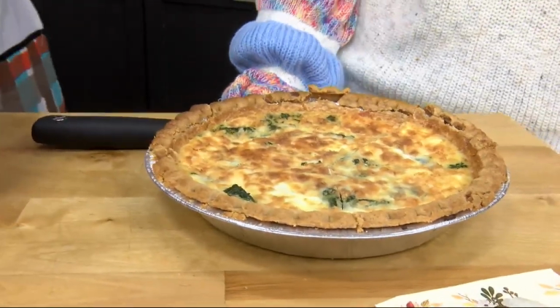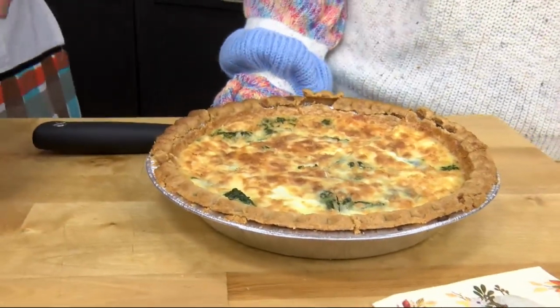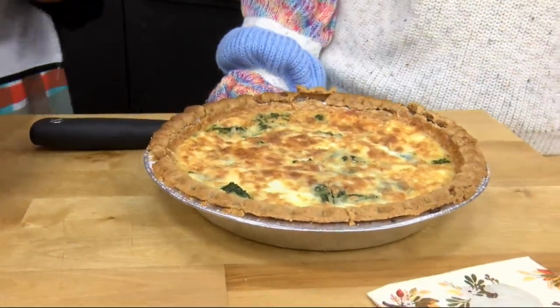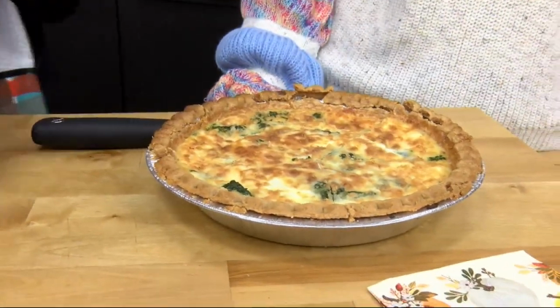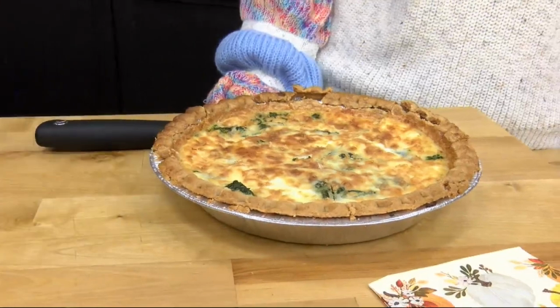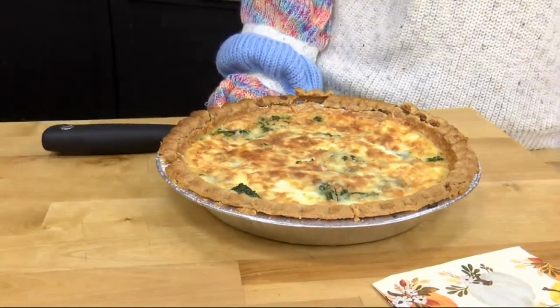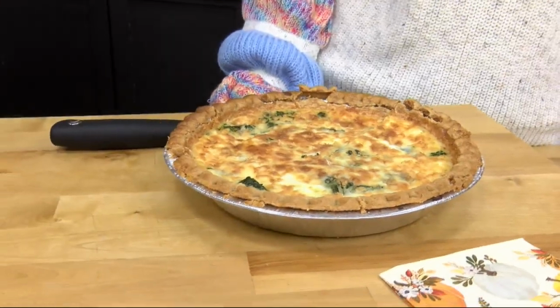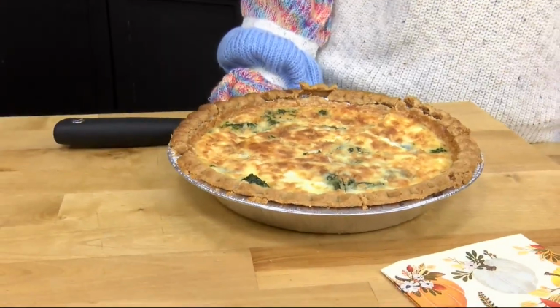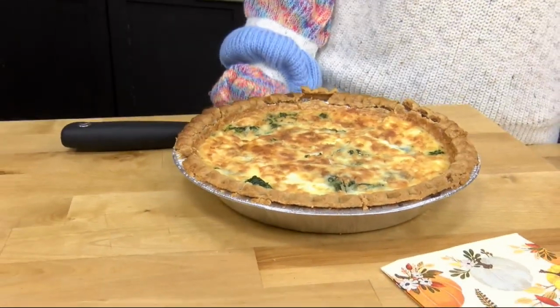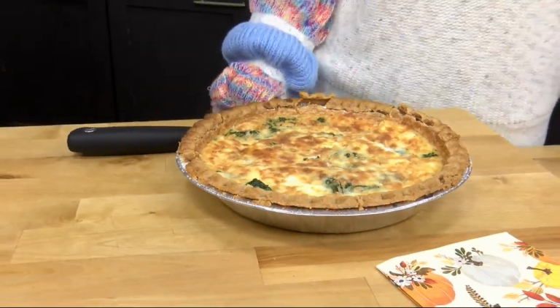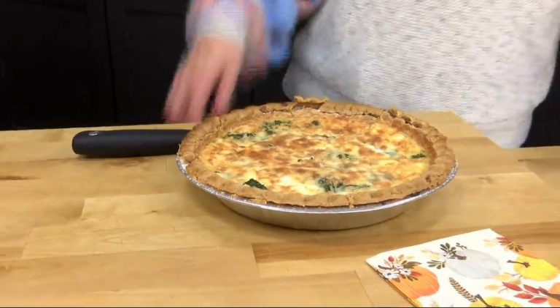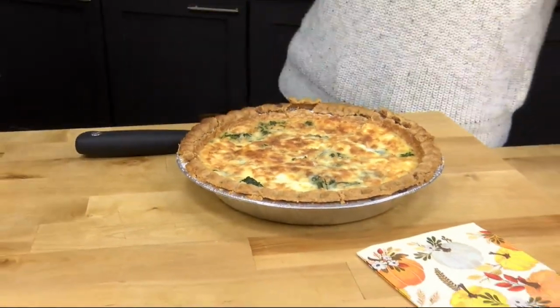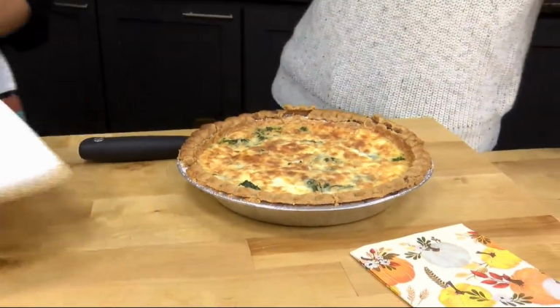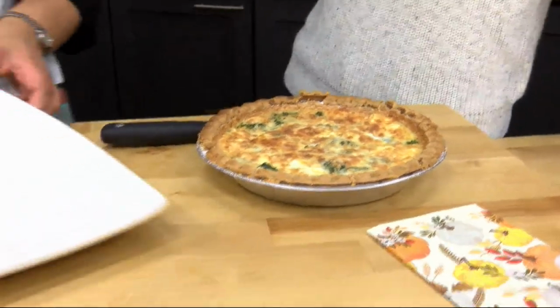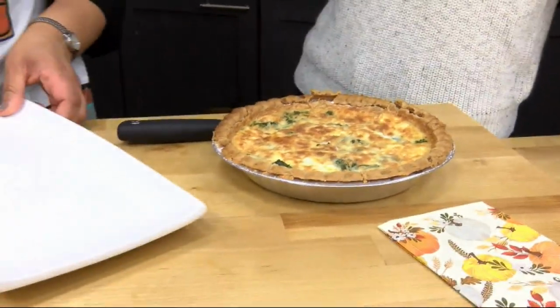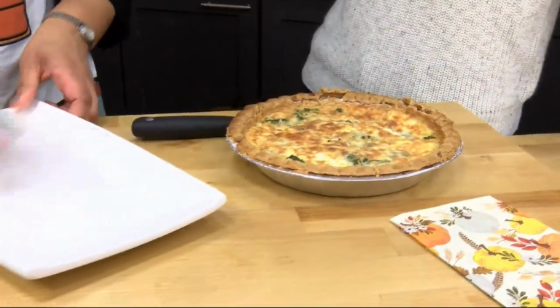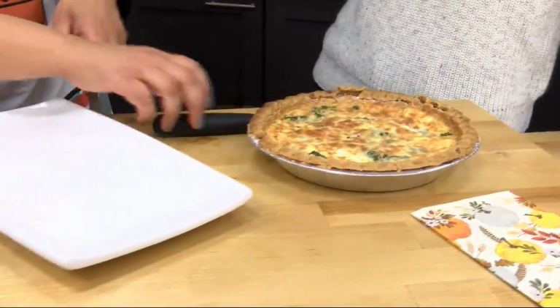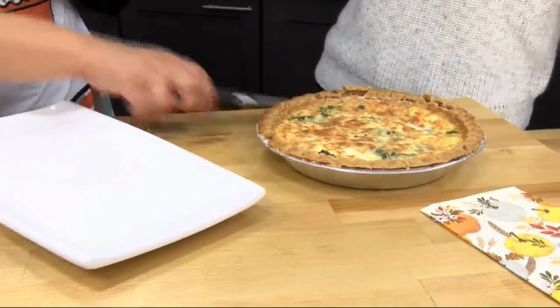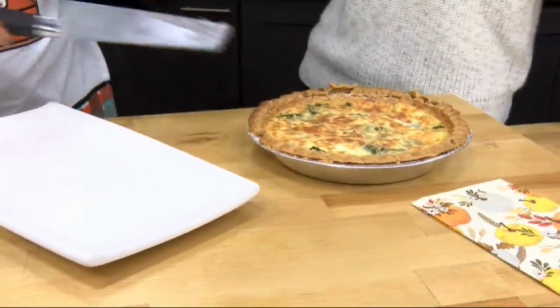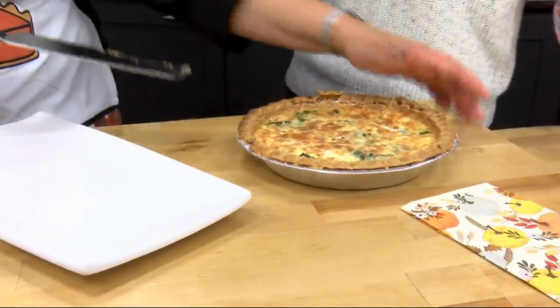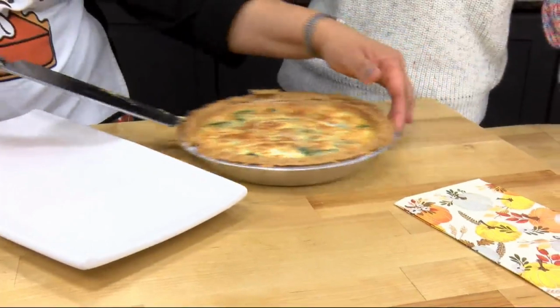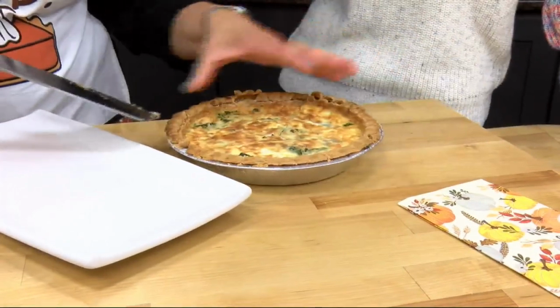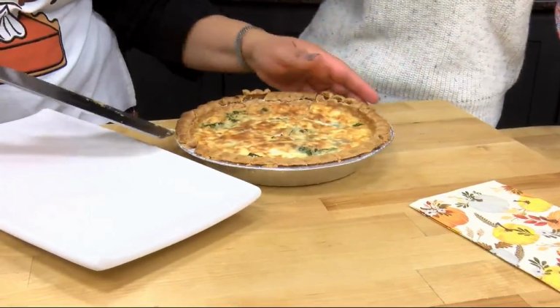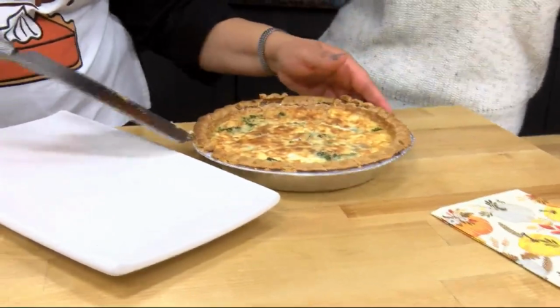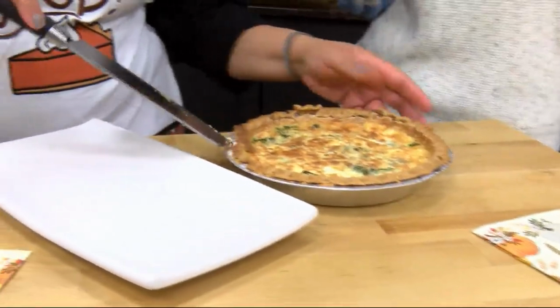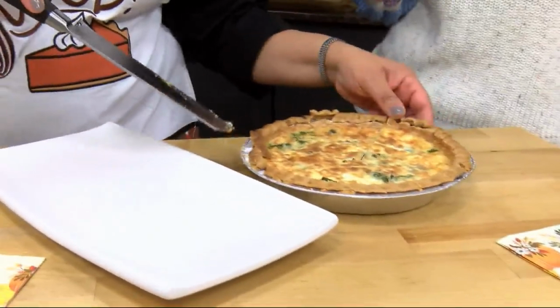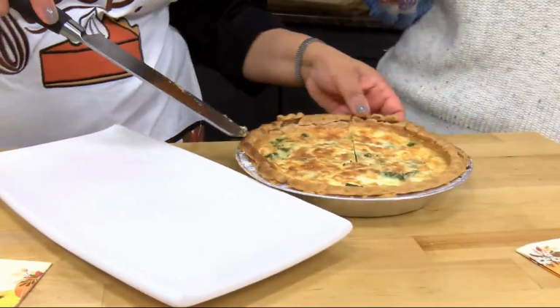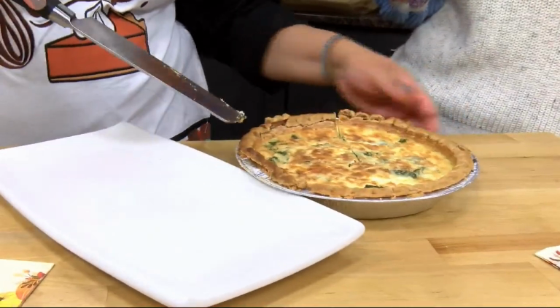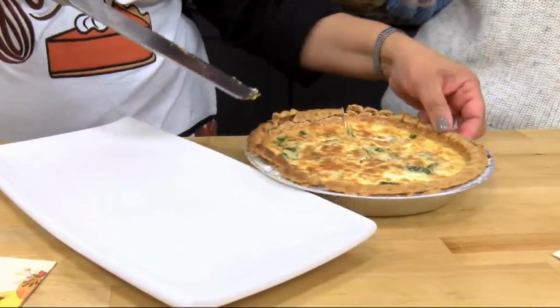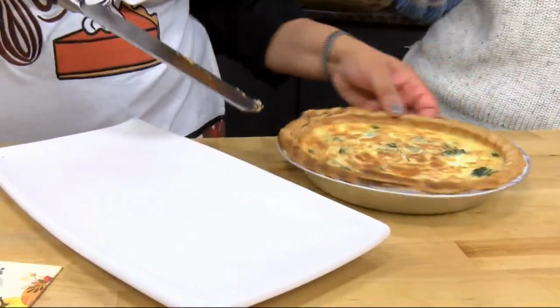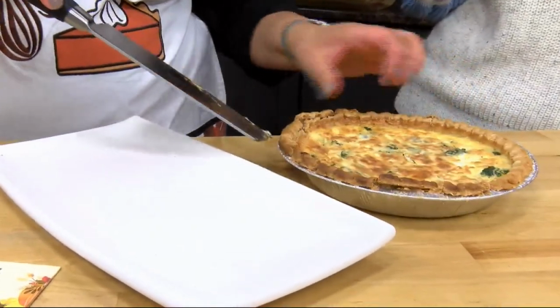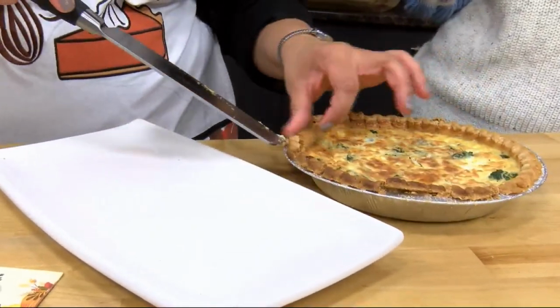Bake that at 375 for about 25 to 30 minutes until the center's set. And there it is. A duck egg goes a long way. For every three chicken eggs you use, you only need two duck eggs.